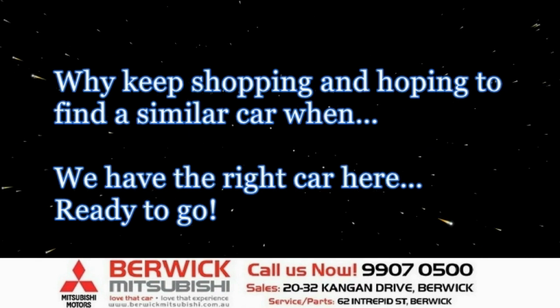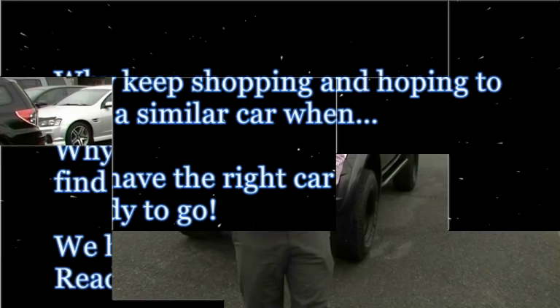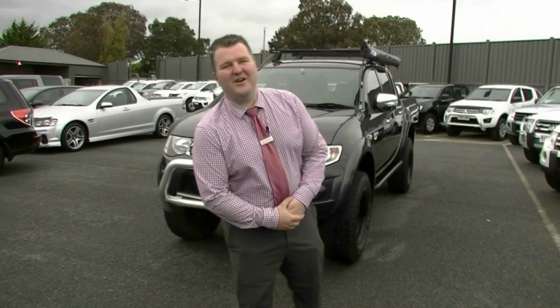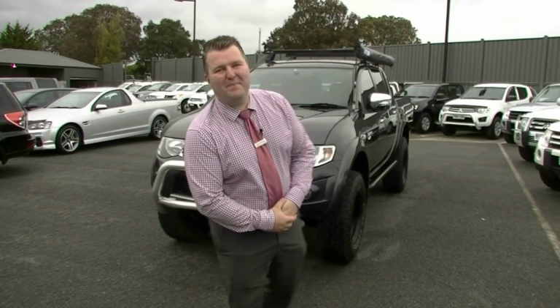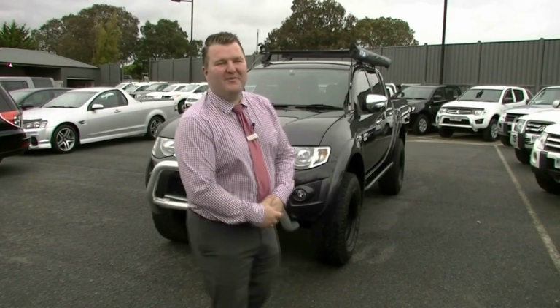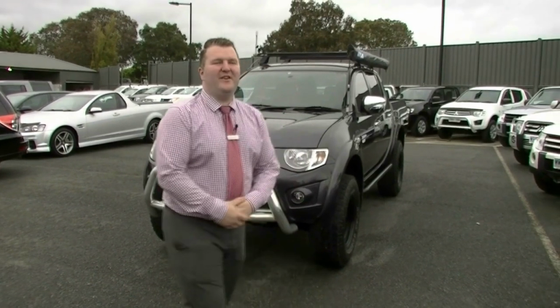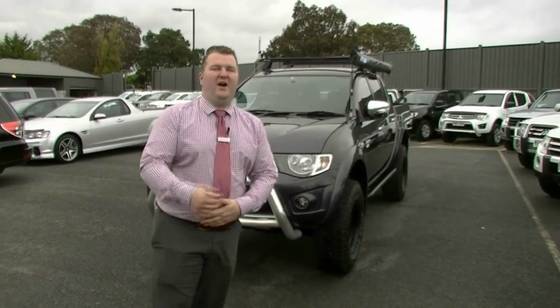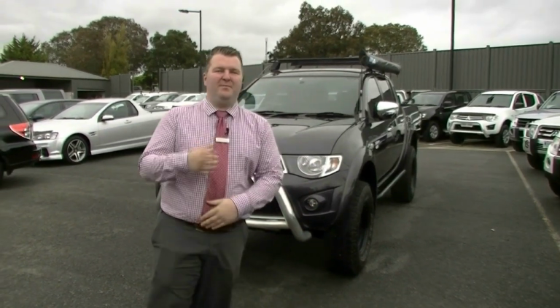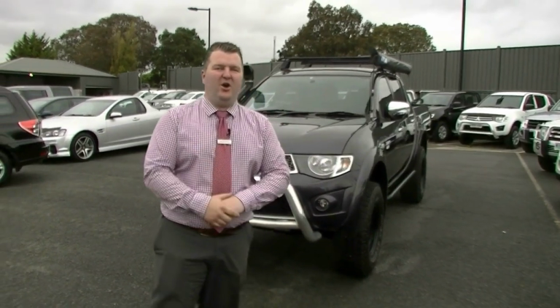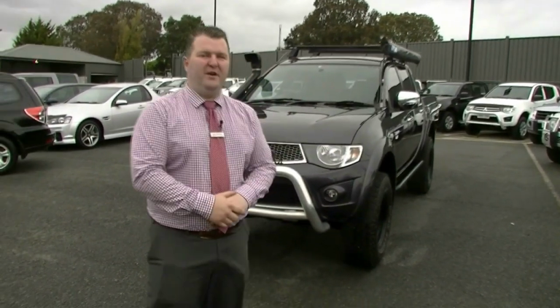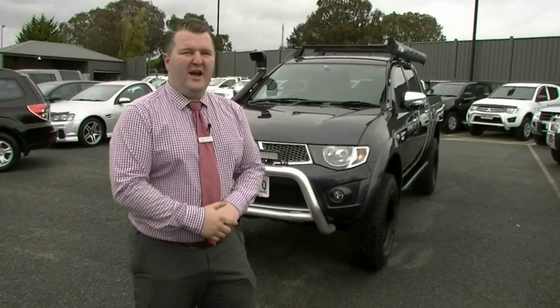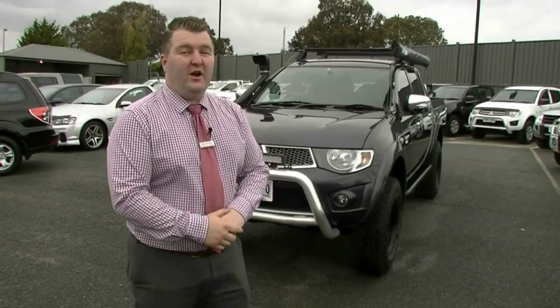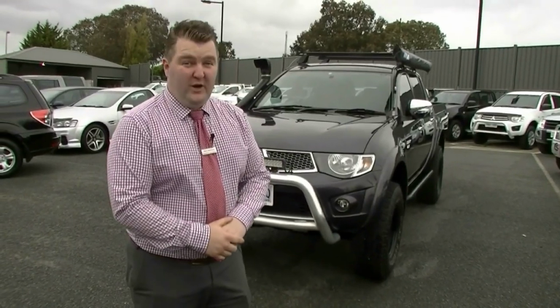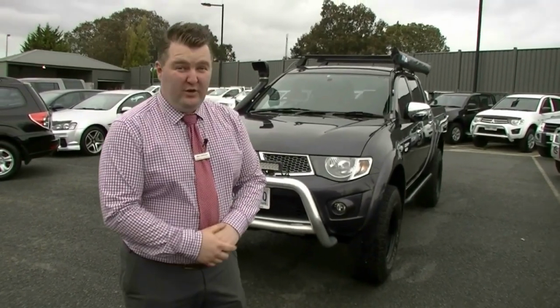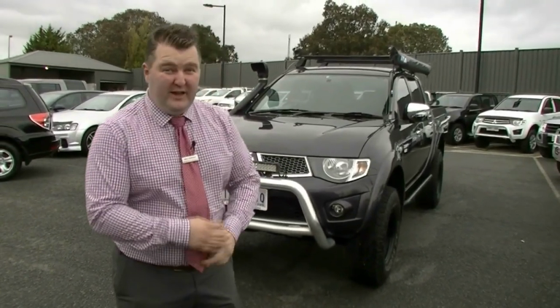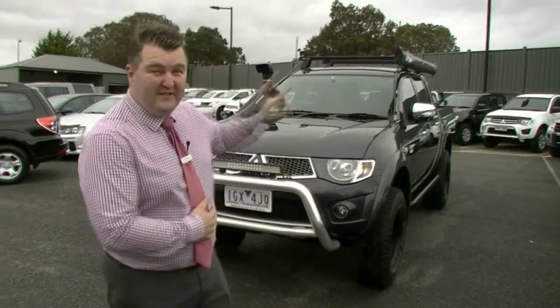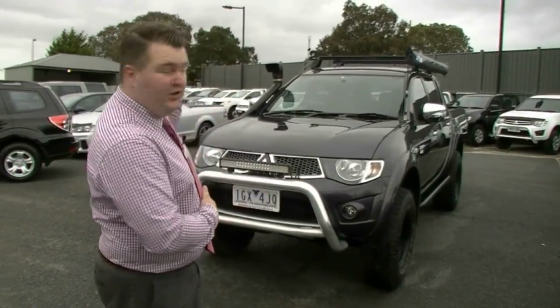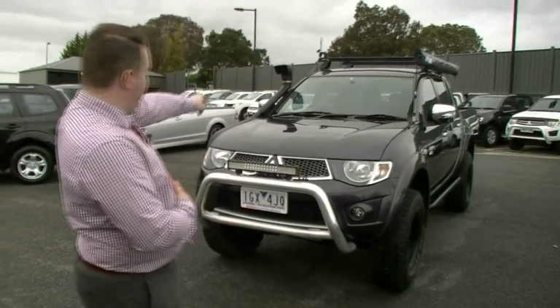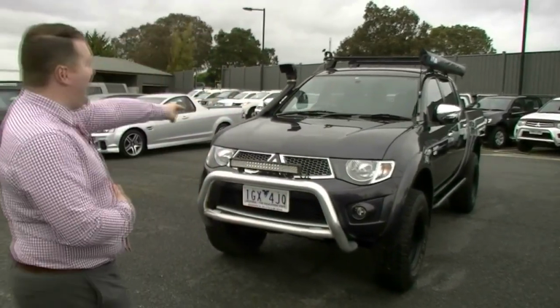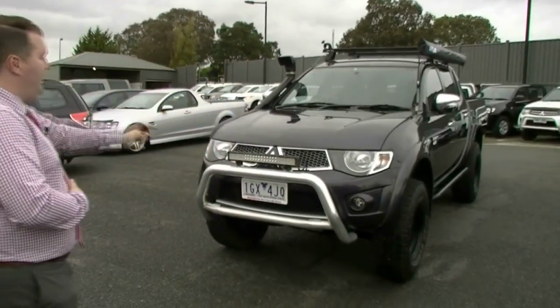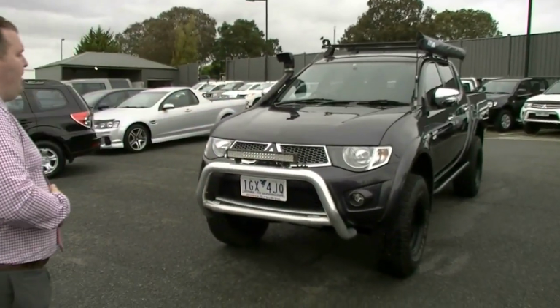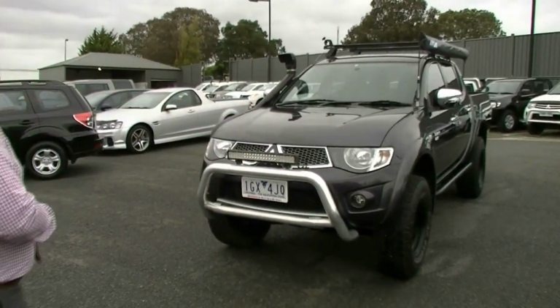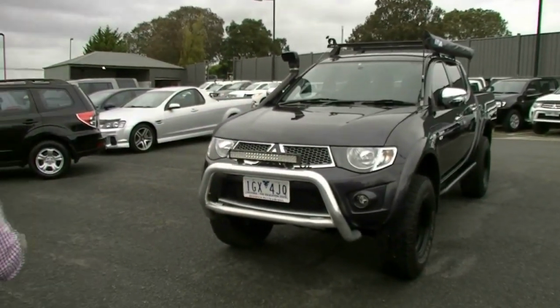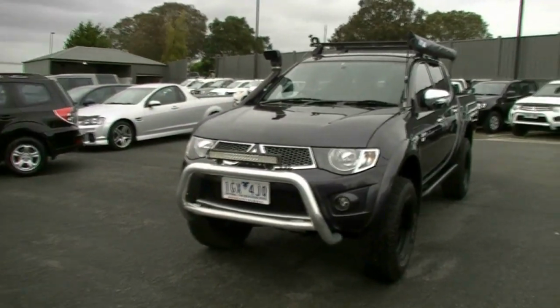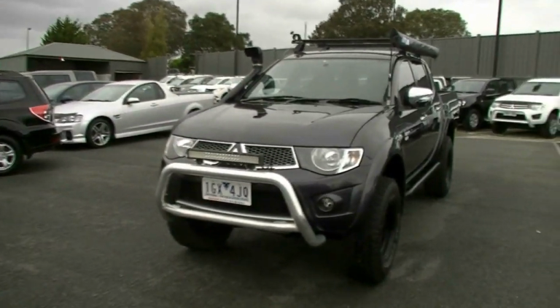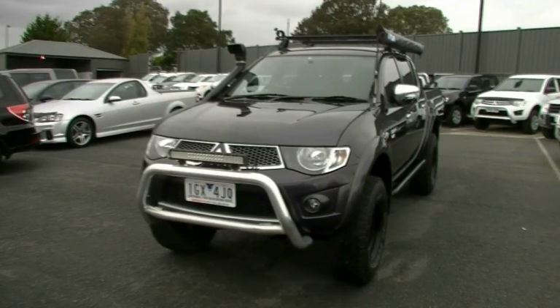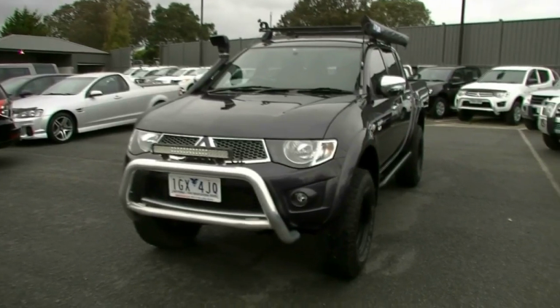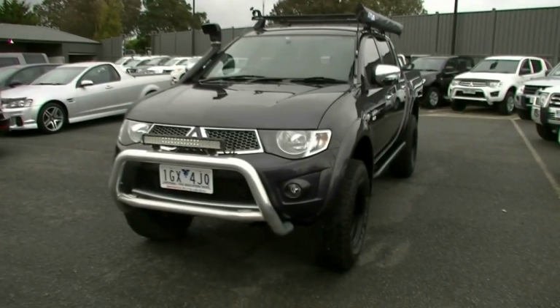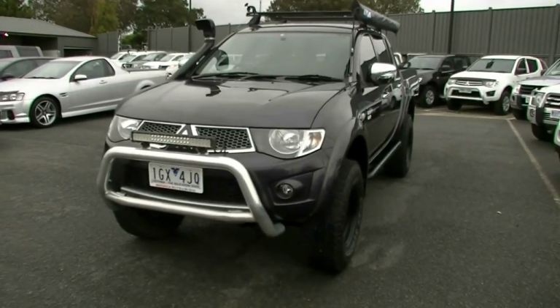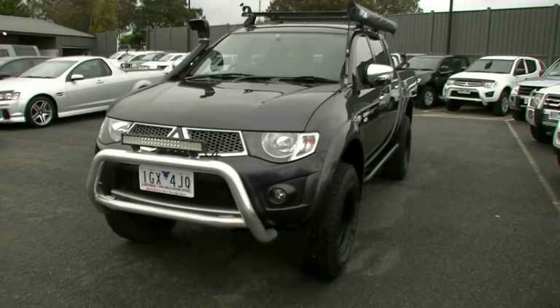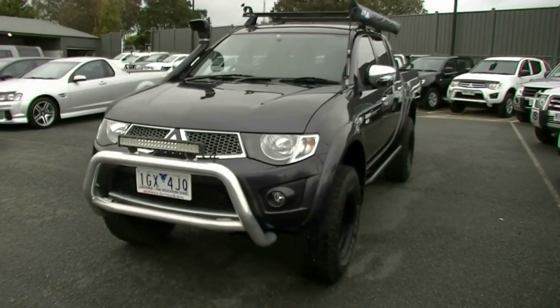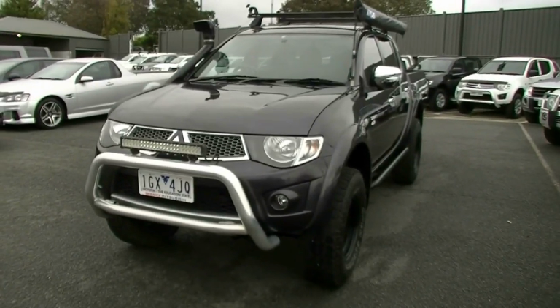Hello and welcome to Berwick Mitsubishi. My name is Mark Hoffman and I know why you're here — it's to look at that, the most standout Triton GLX-R simply you will find.